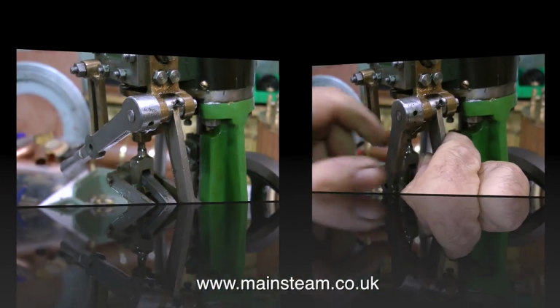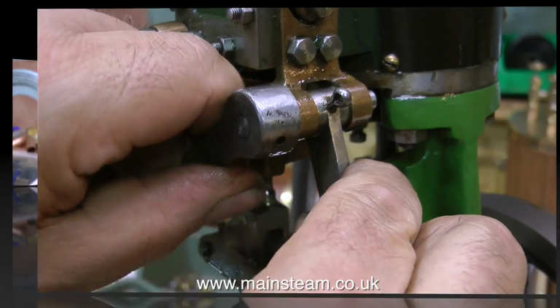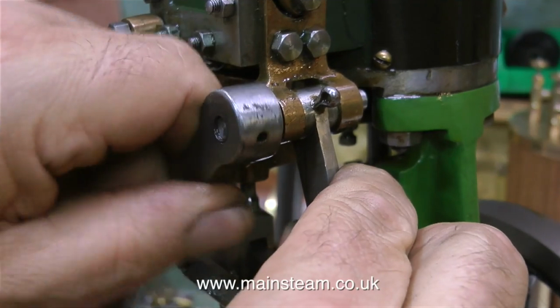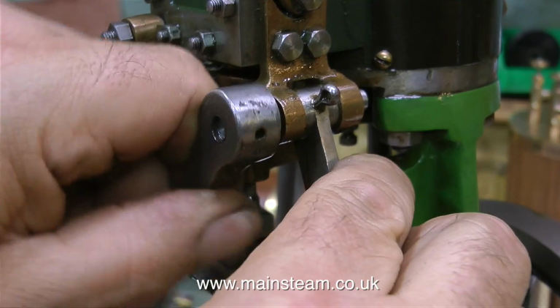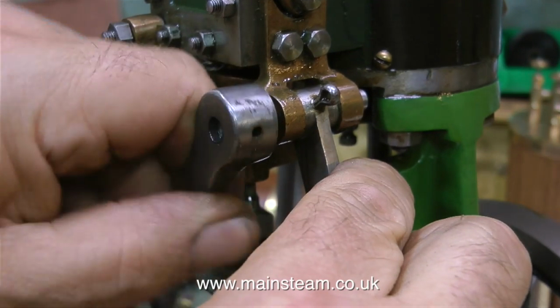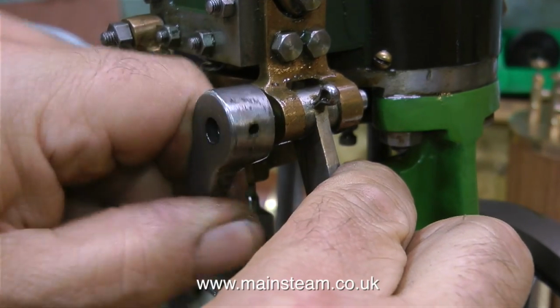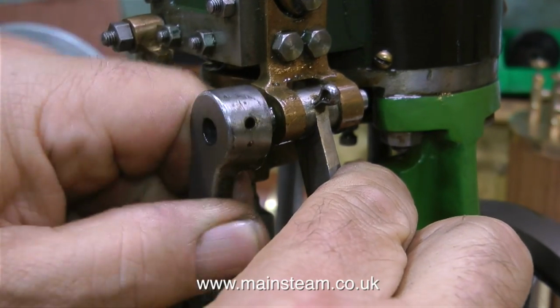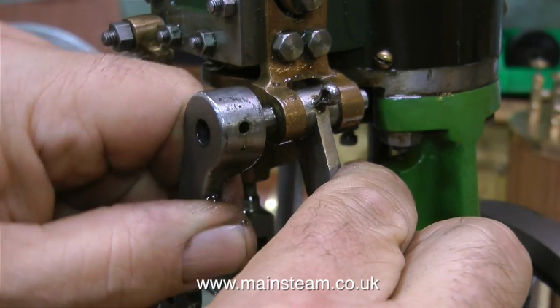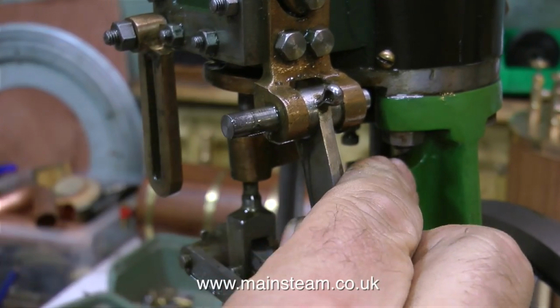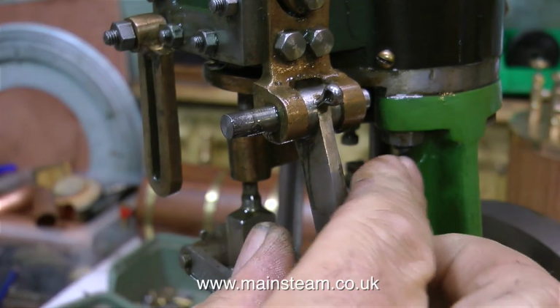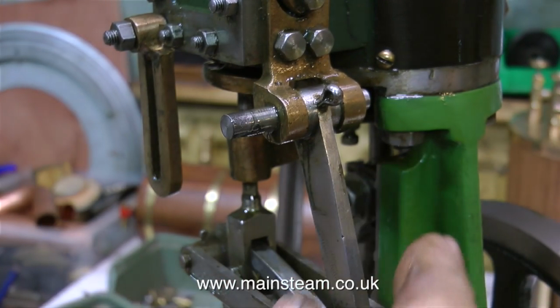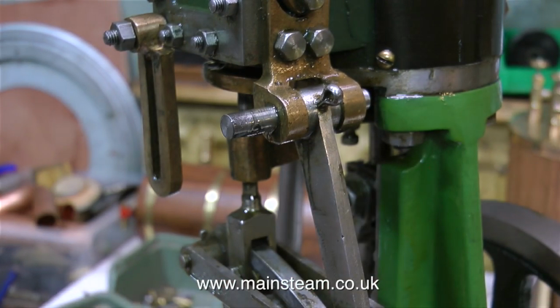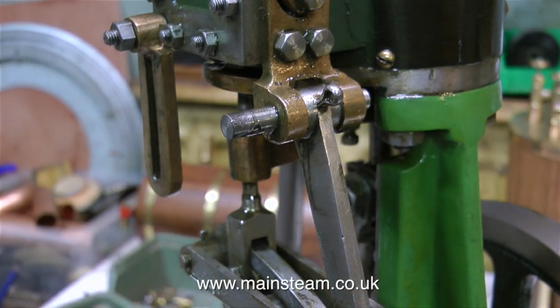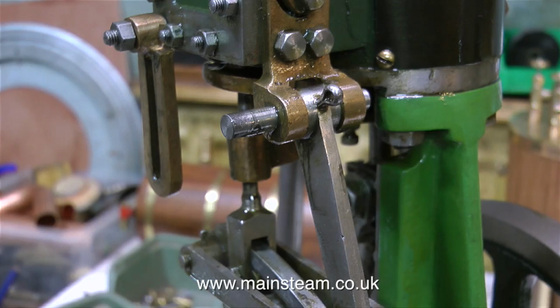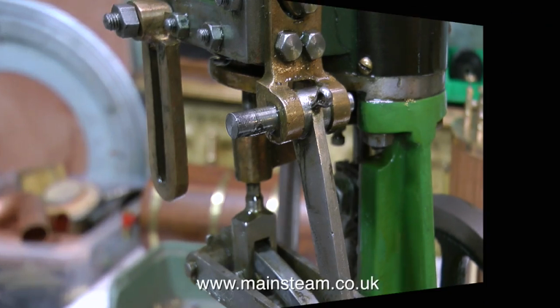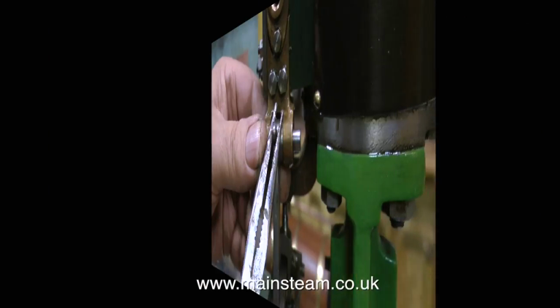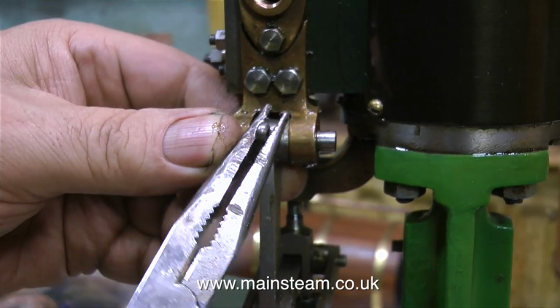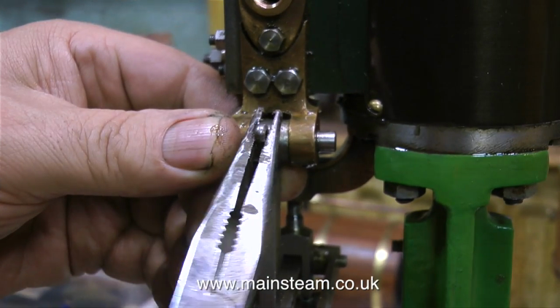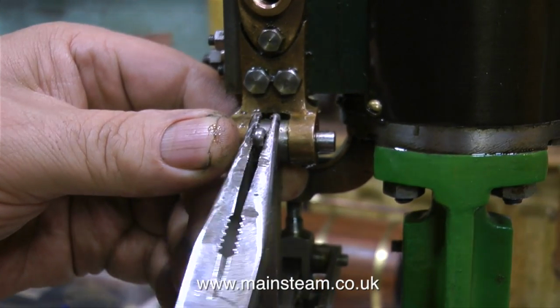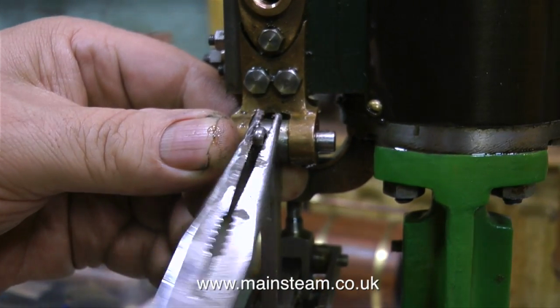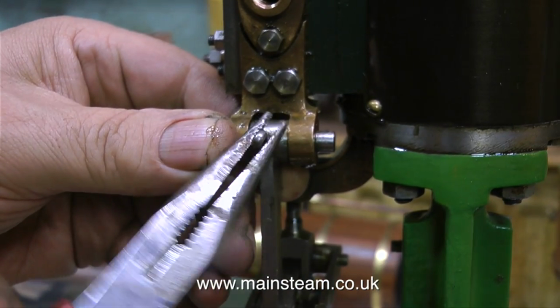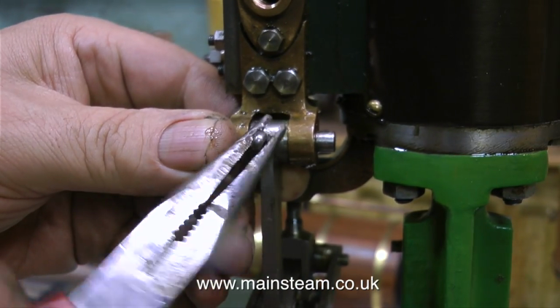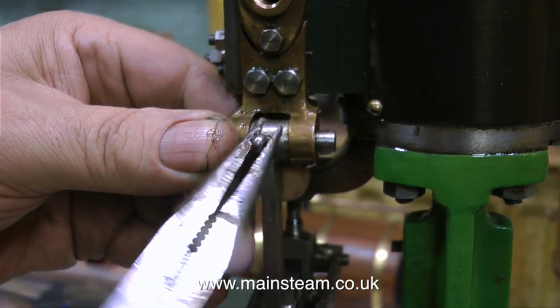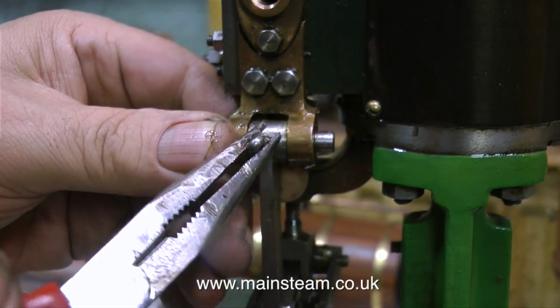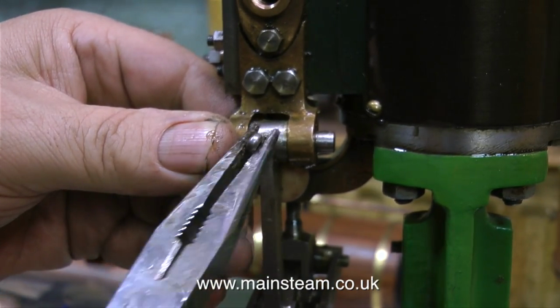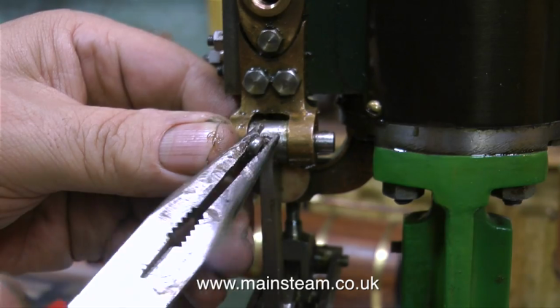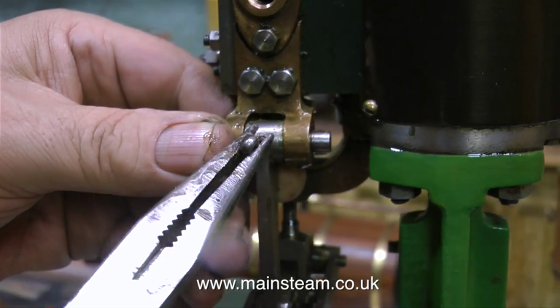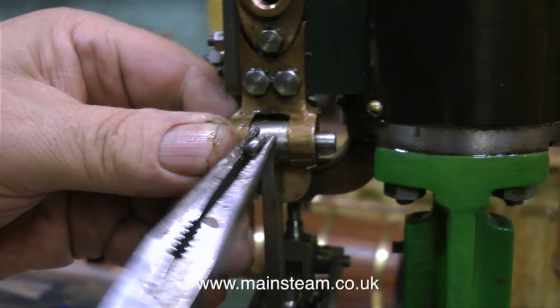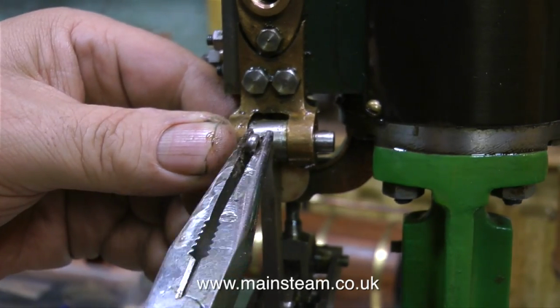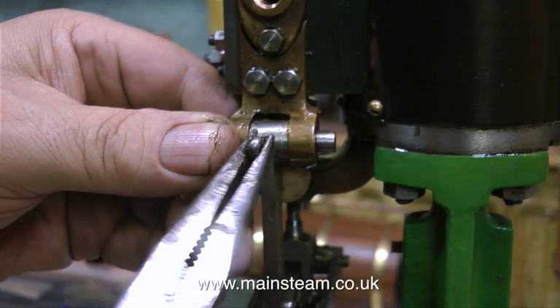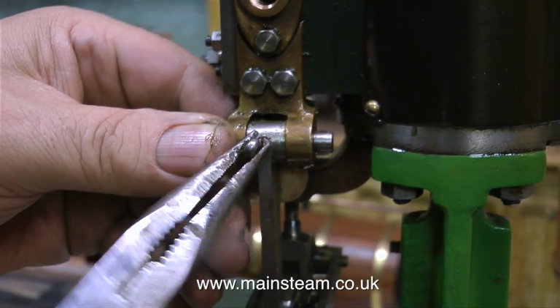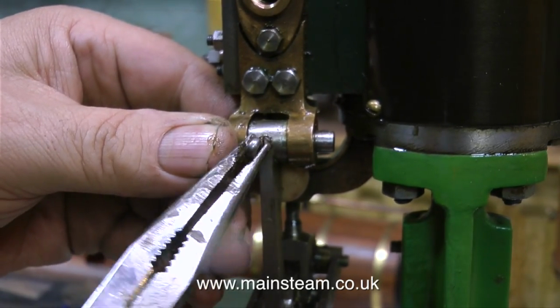At least whoever did this took the sharp point off the nail. What I'm about to do is fit taper pins through tapered holes in these components. I'll just take out this split pin which is doing absolutely nothing for the steam engine.